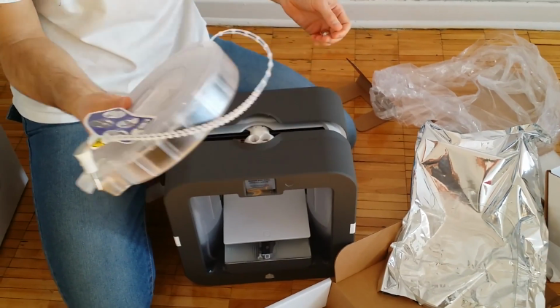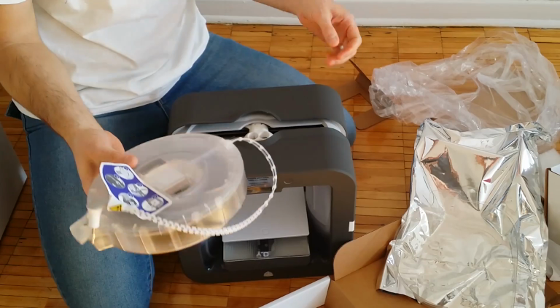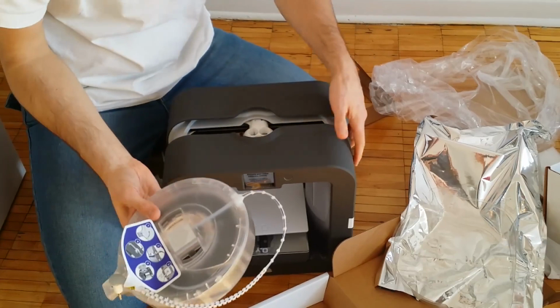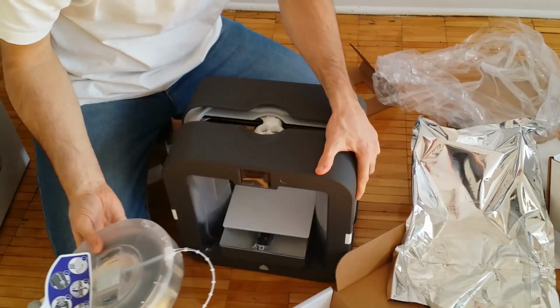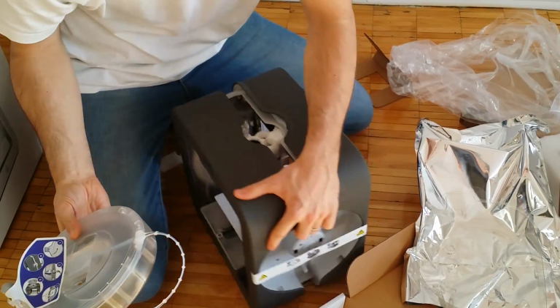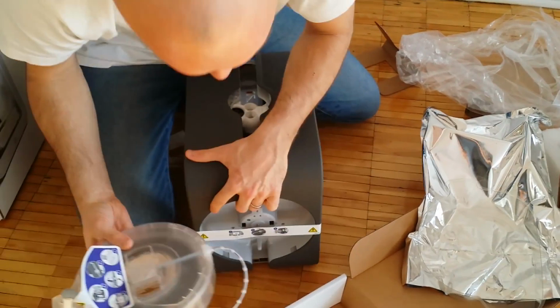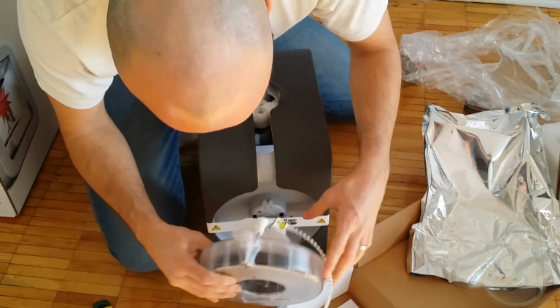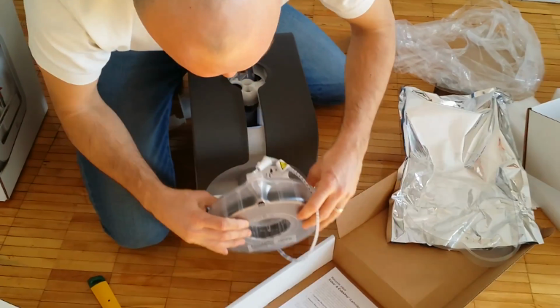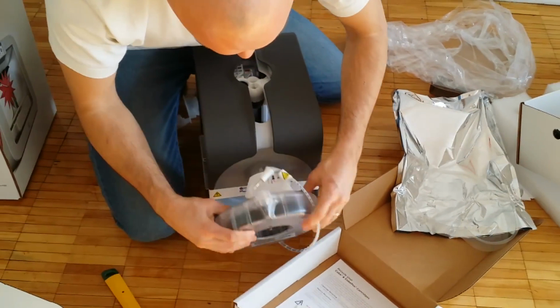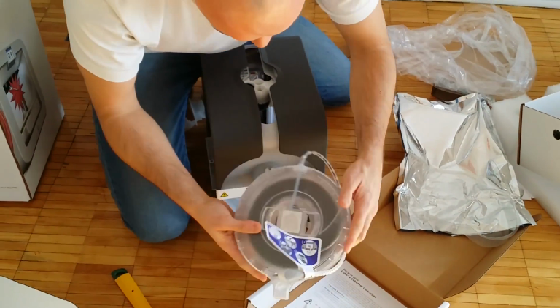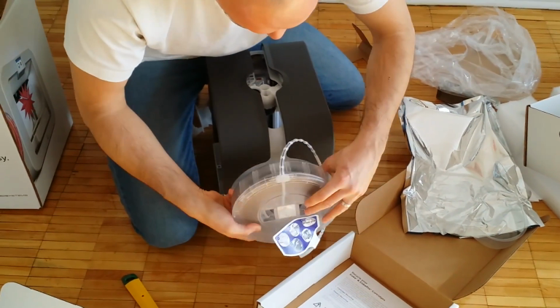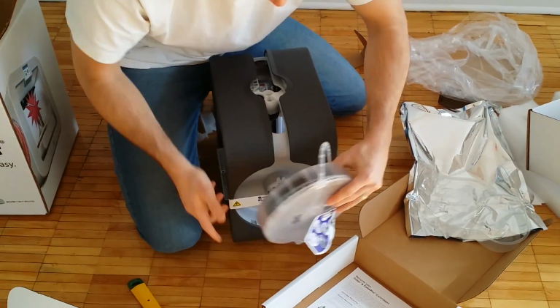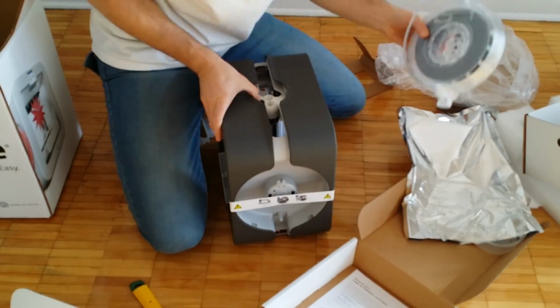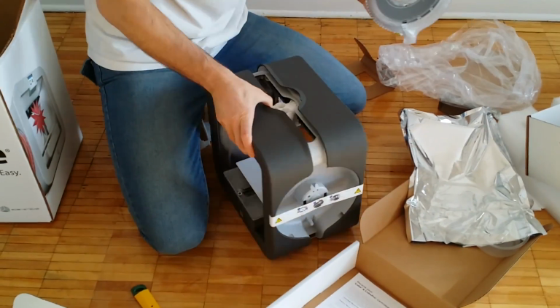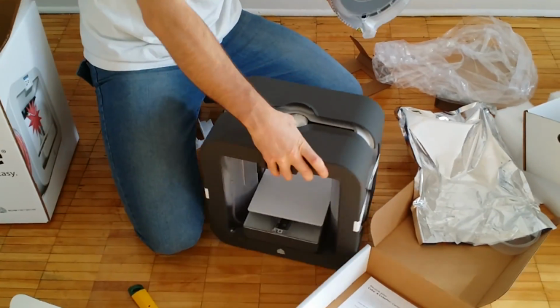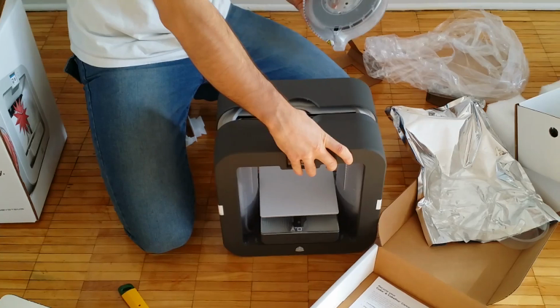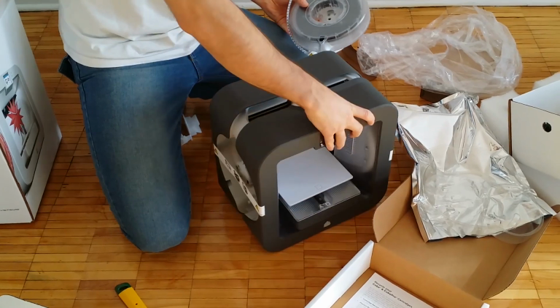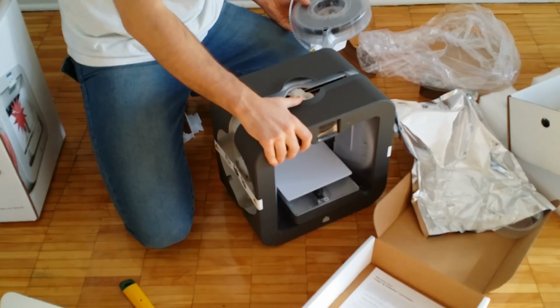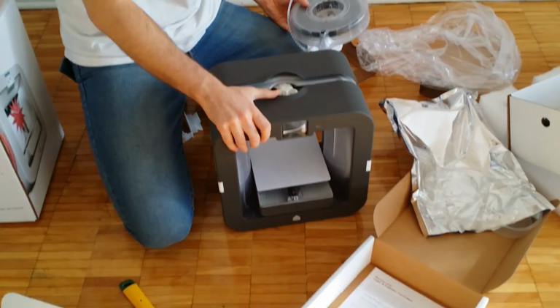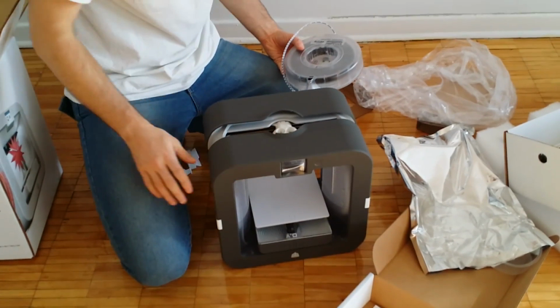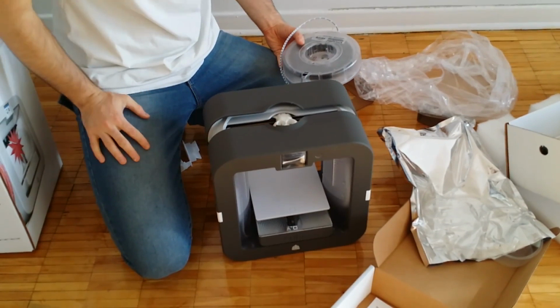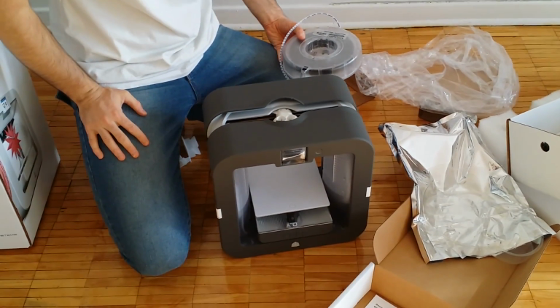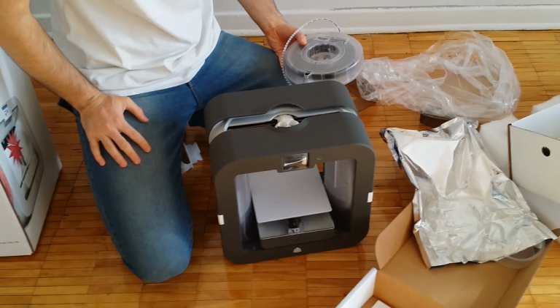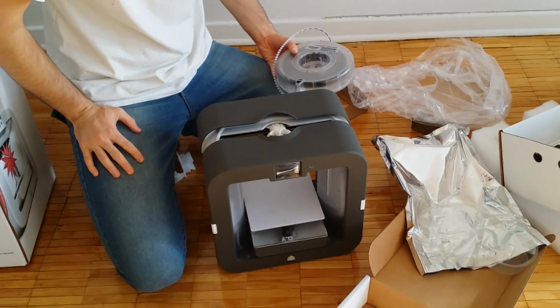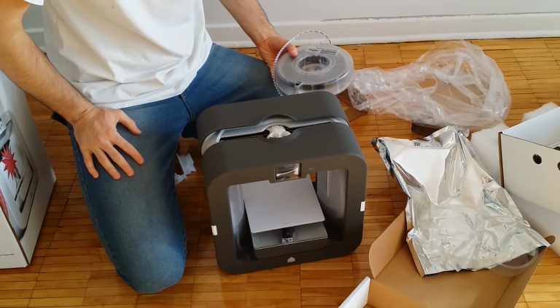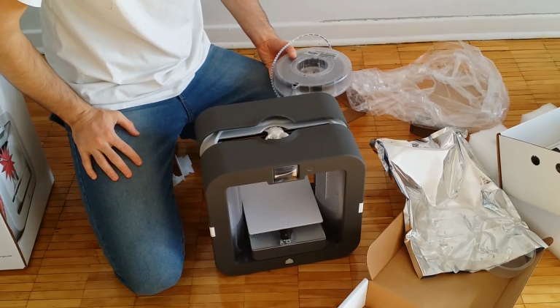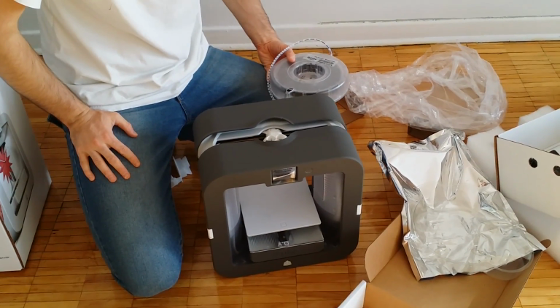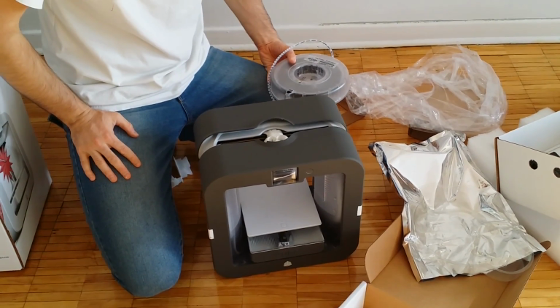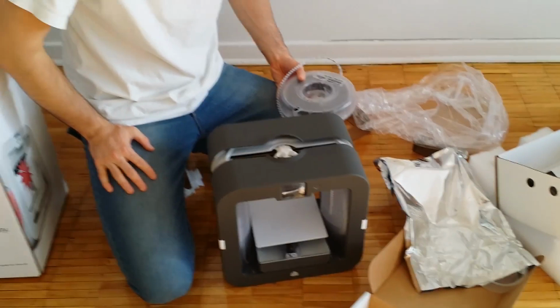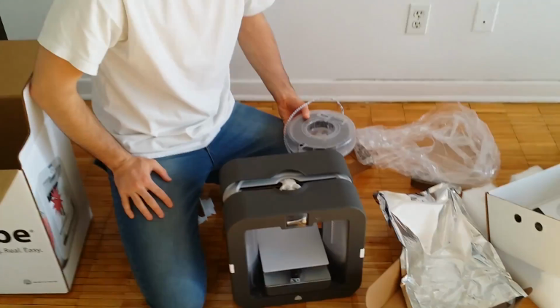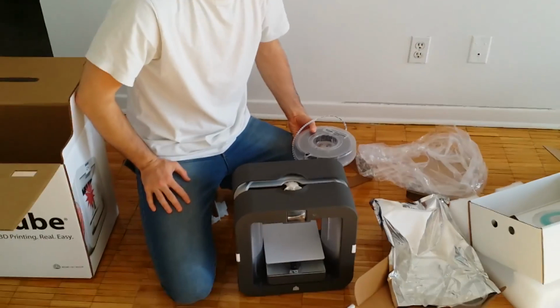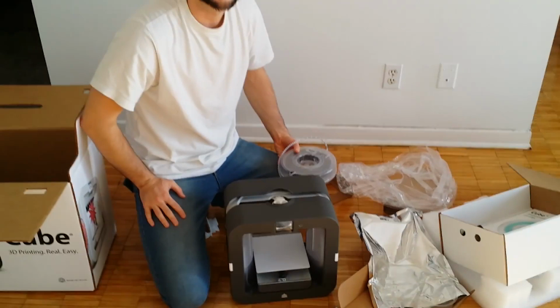So this actually goes on the side here — you attach it here — and then the actual printing takes place. That completes our video of unboxing of the Cubify 3 by 3D Systems. Thank you.